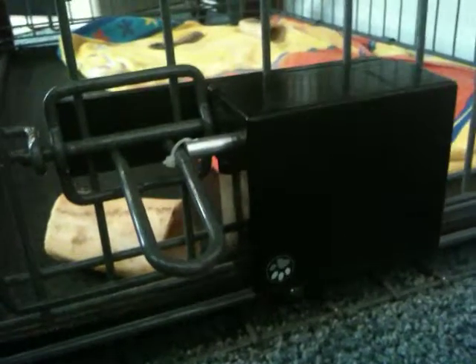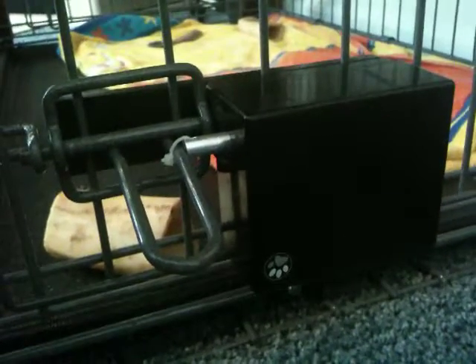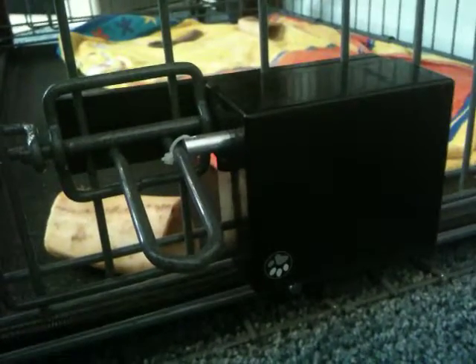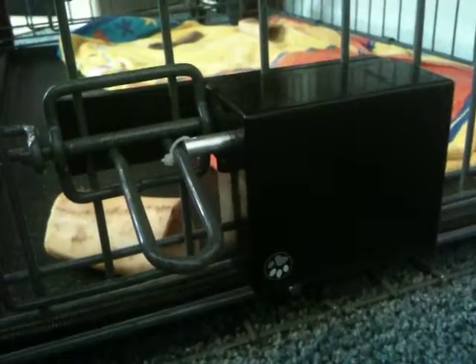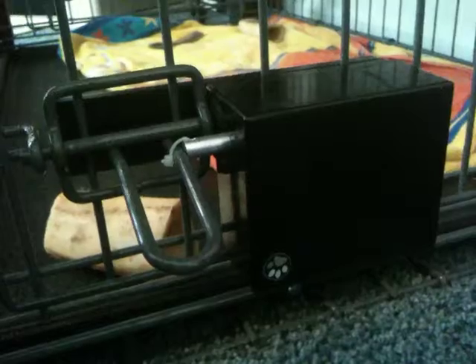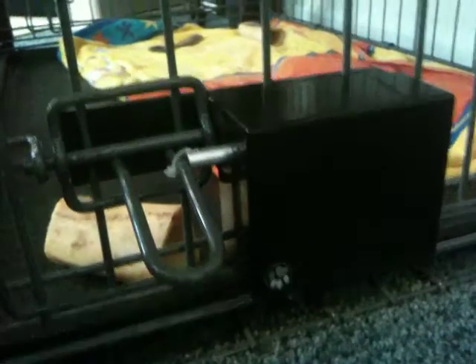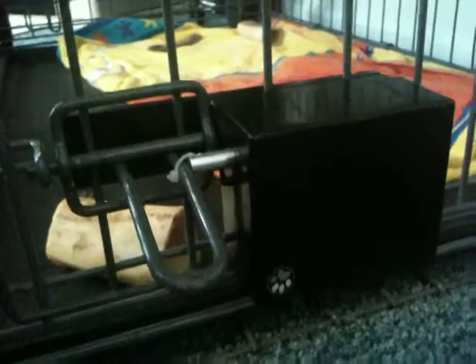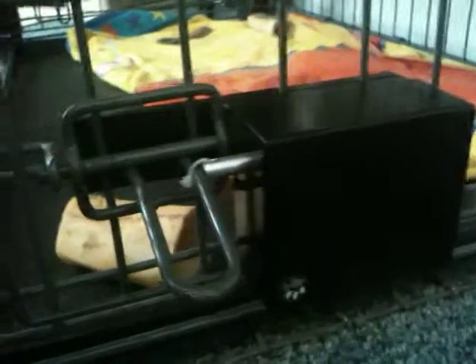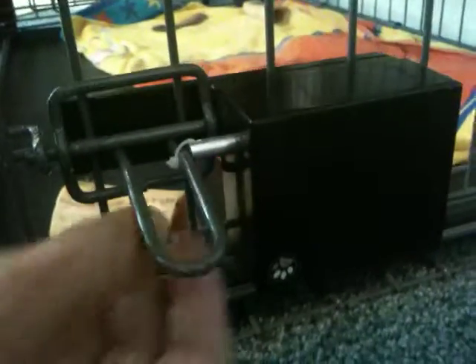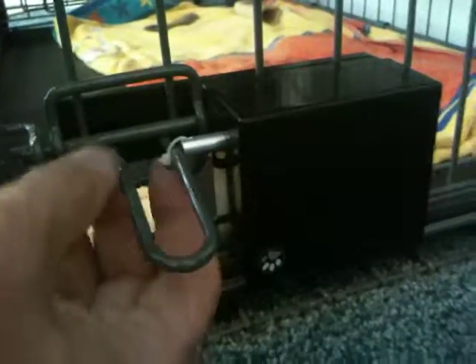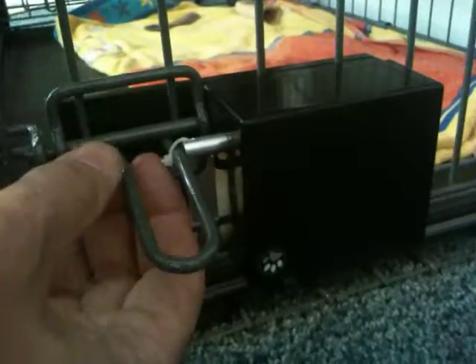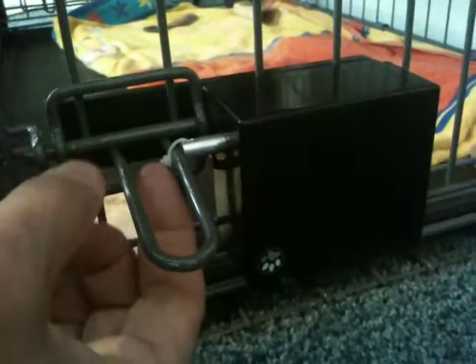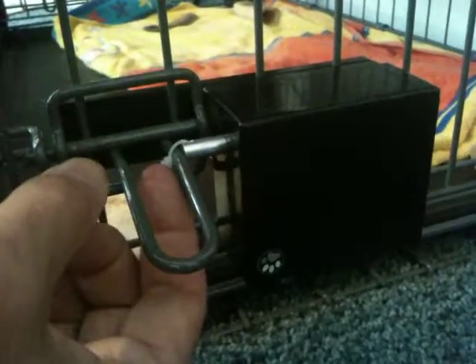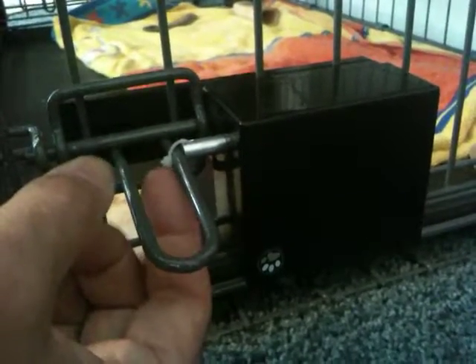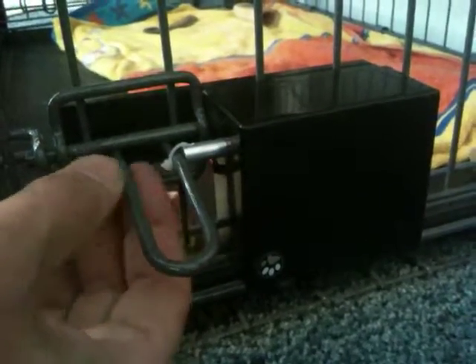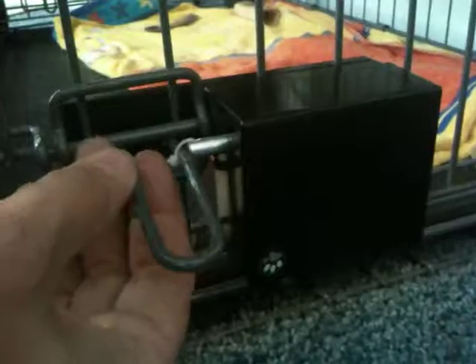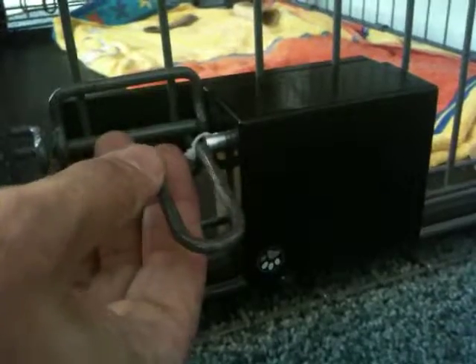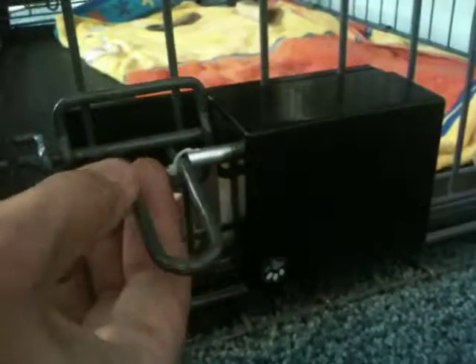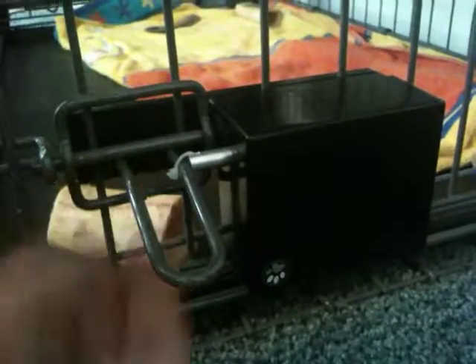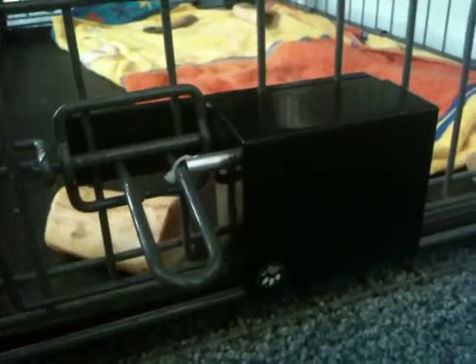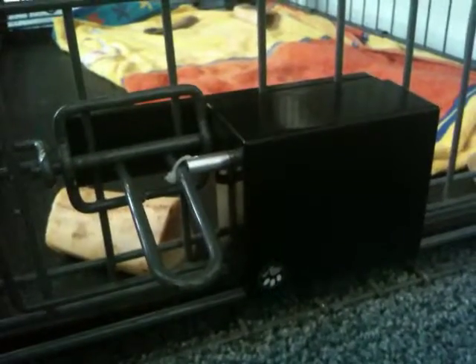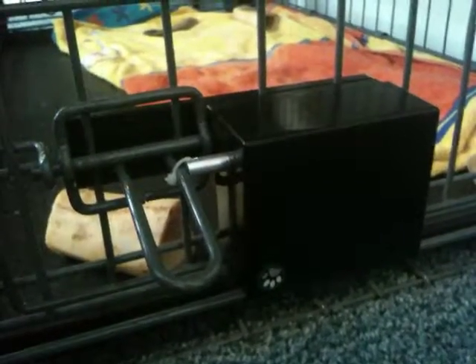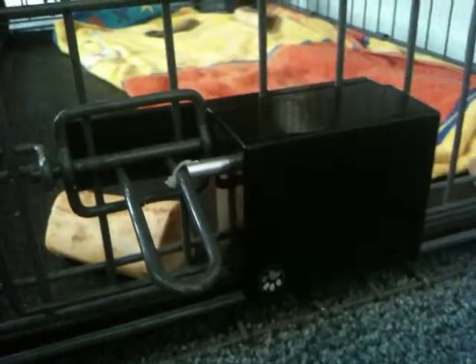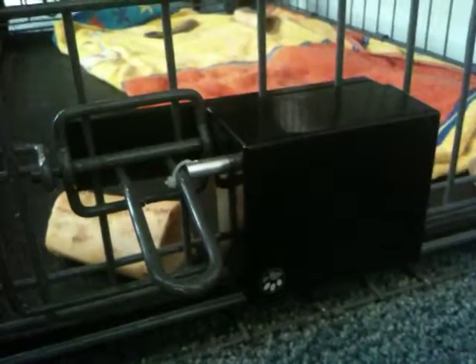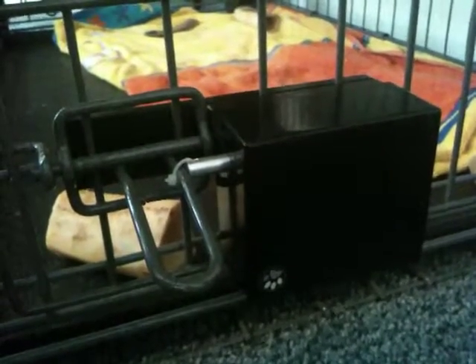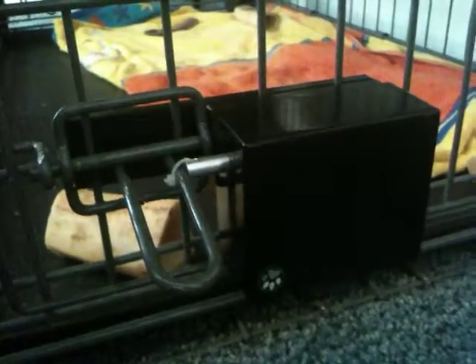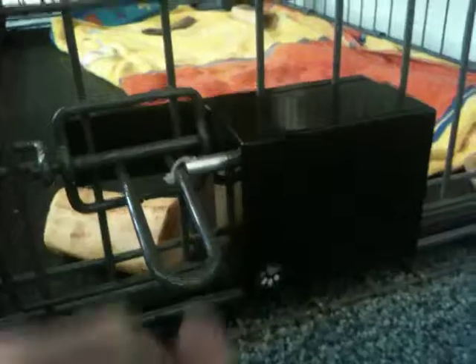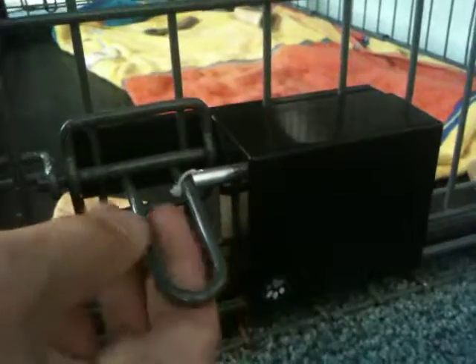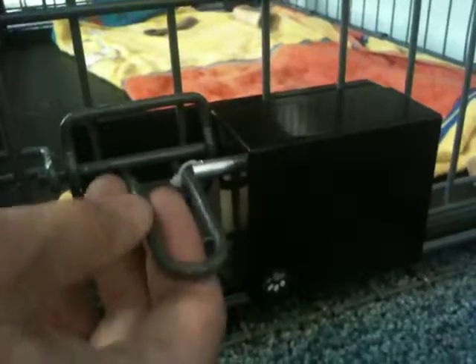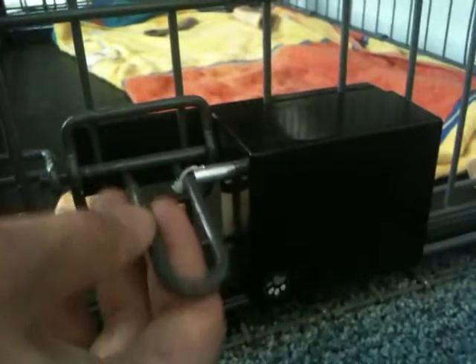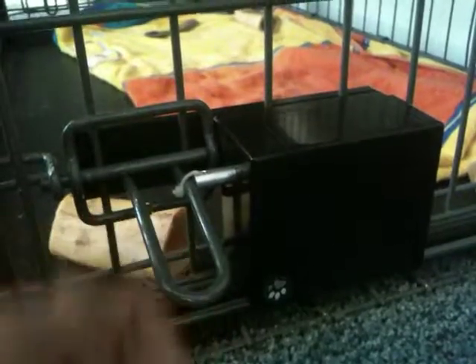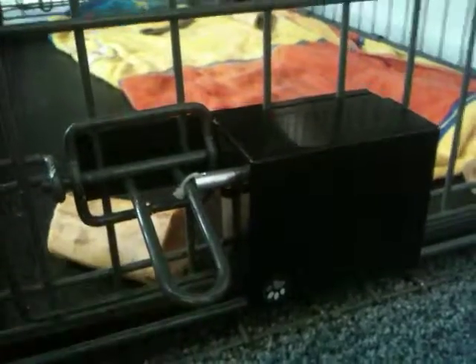The one you see here in the video first is the normal standard way that's provided, which is just a tie wrap that you wrap around and cut off. It allows the latch to go back and forth, but you can't do much up or down with it.